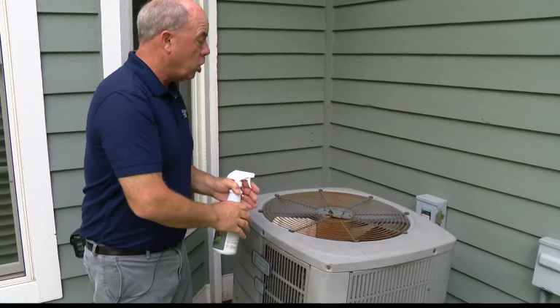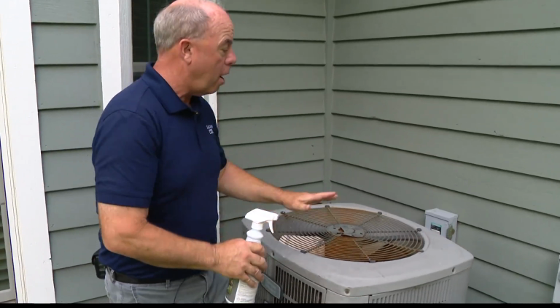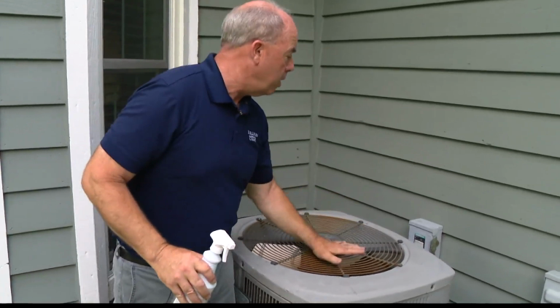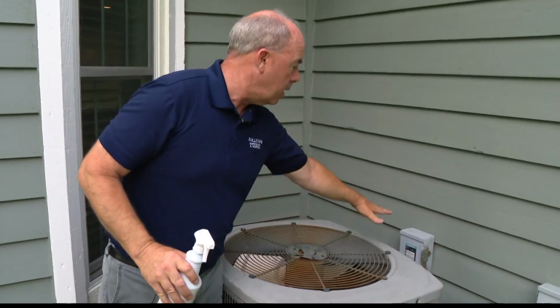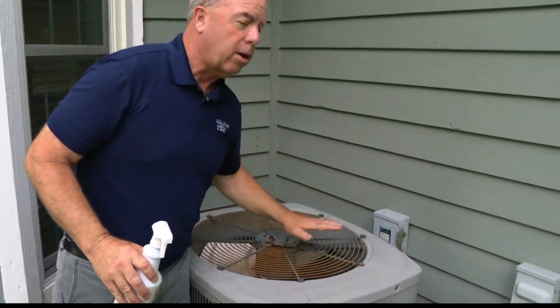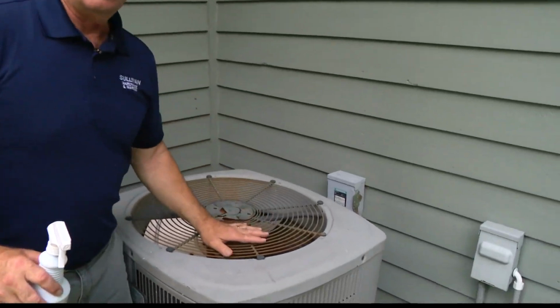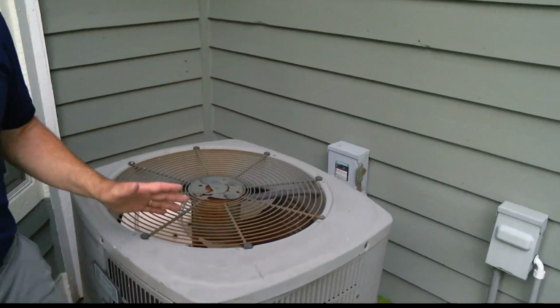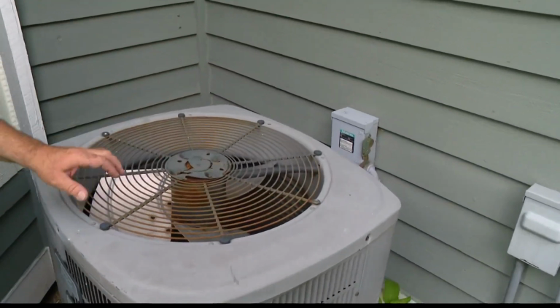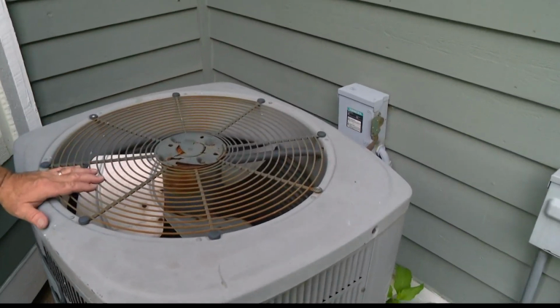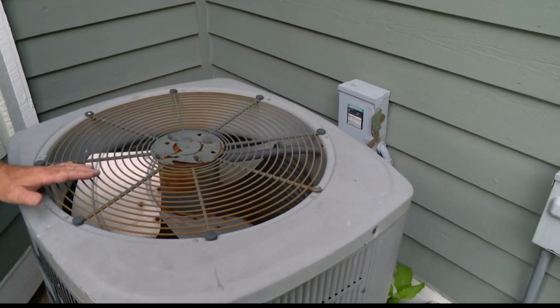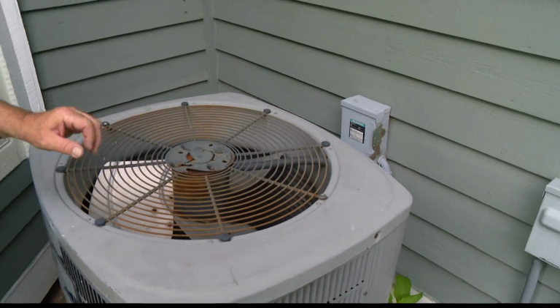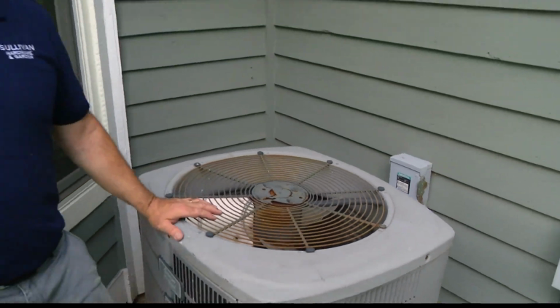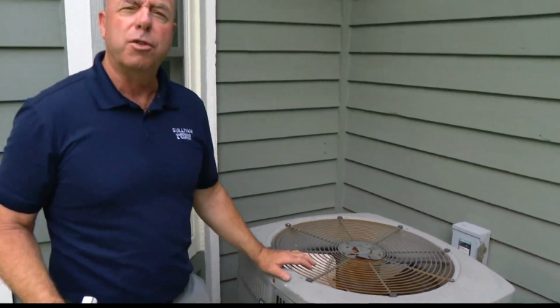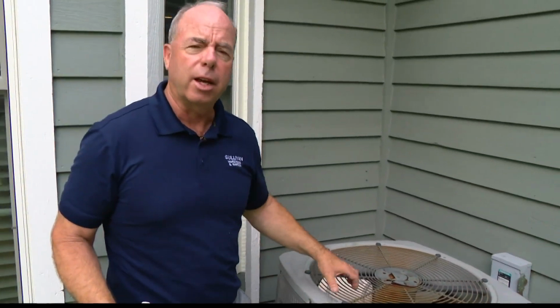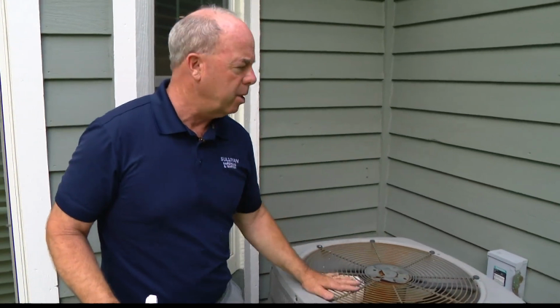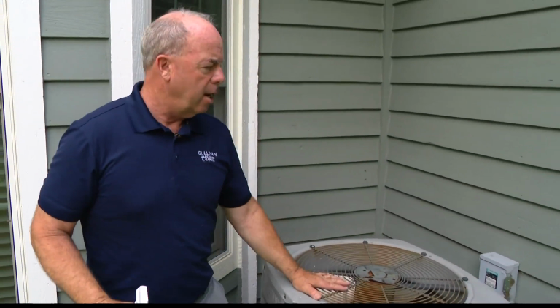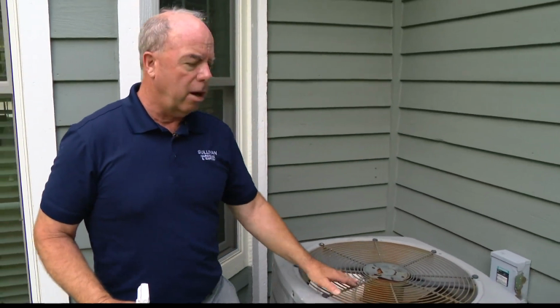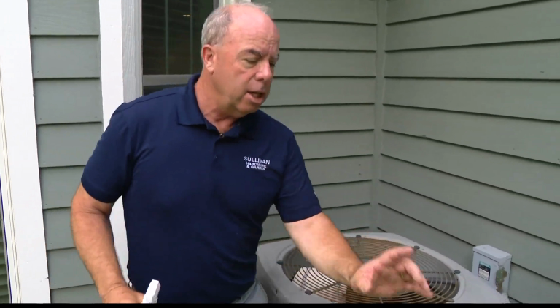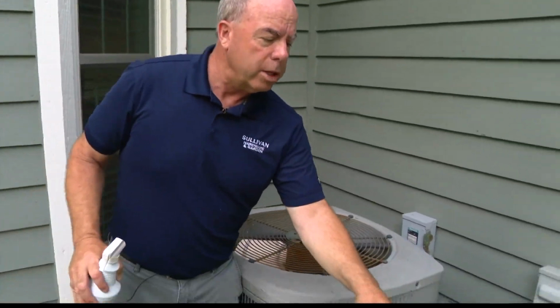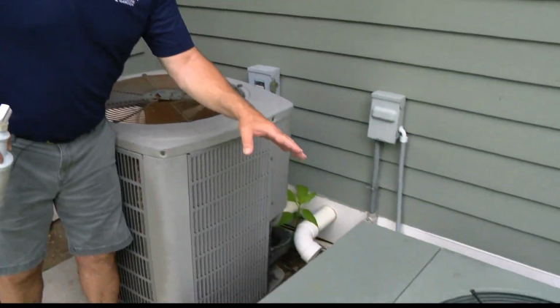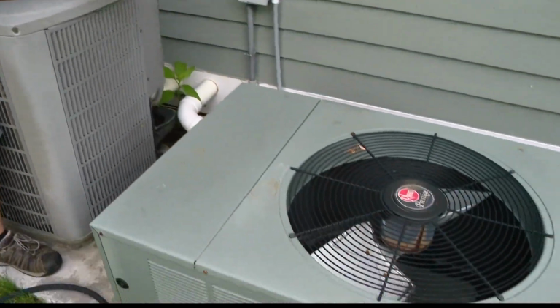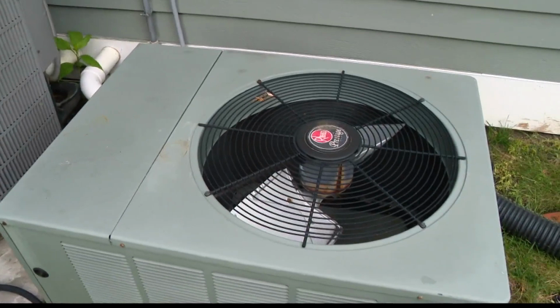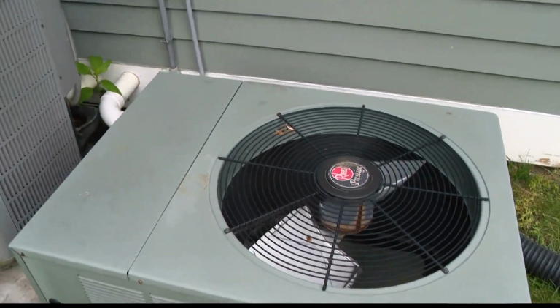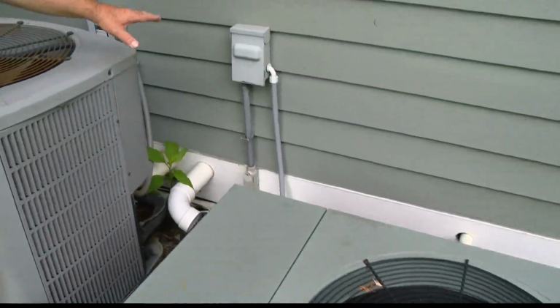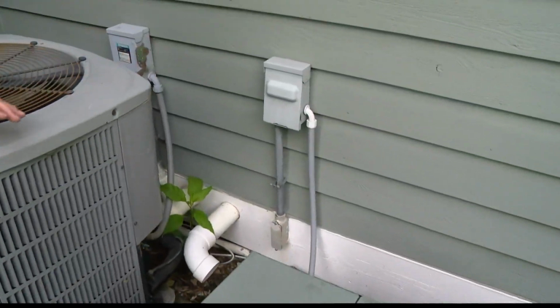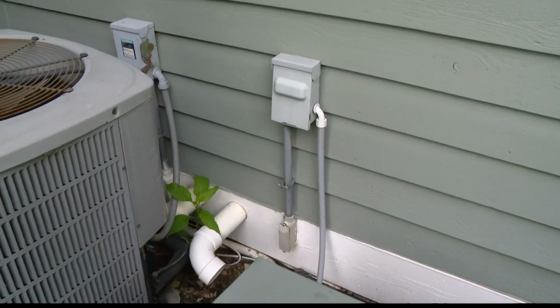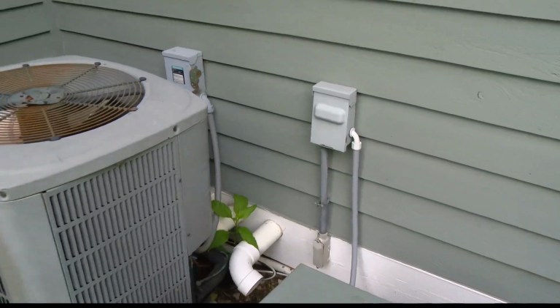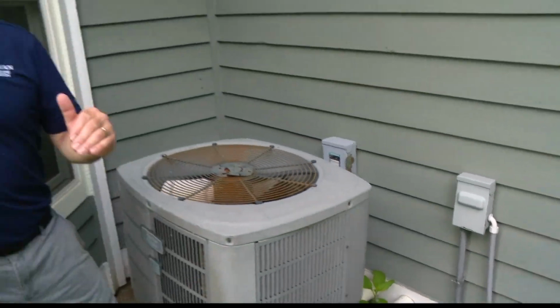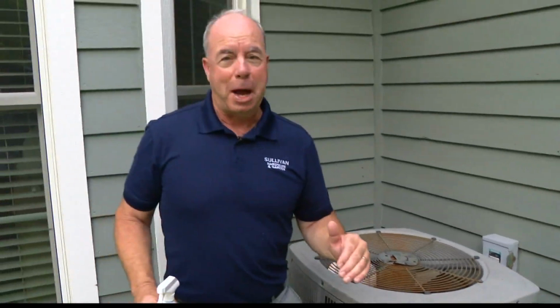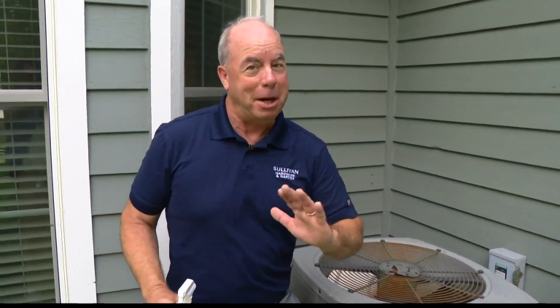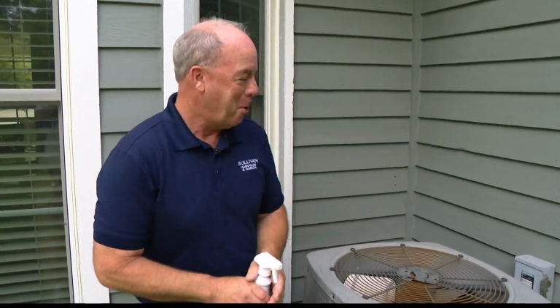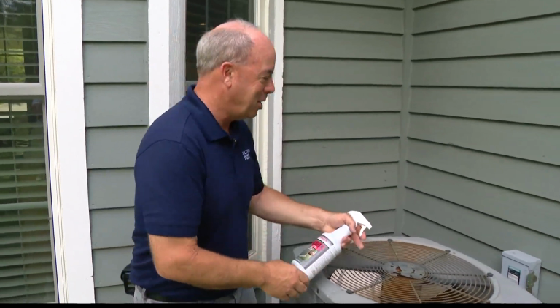I turned this off at the breaker. Some people say you don't have to turn it off, but on the issue of safety, I think I would turn that off. This one we tried to turn off, but there's a wasp nest inside the electrical box, so it may turn itself back on, but we're not touching it.